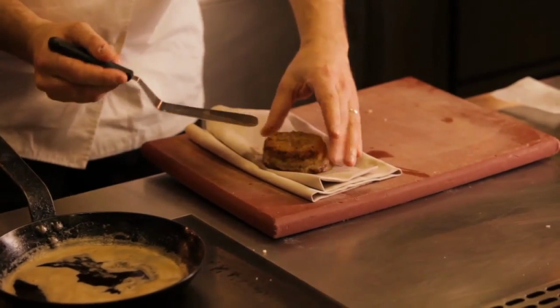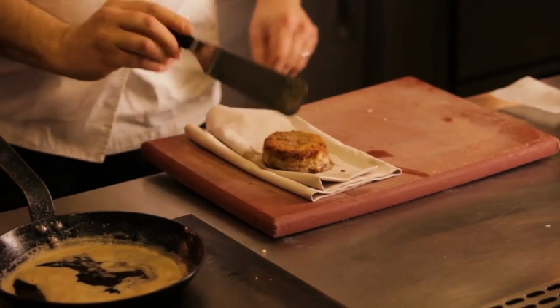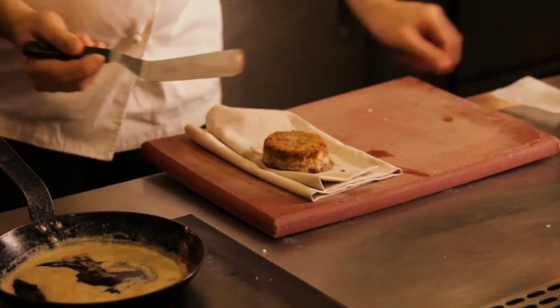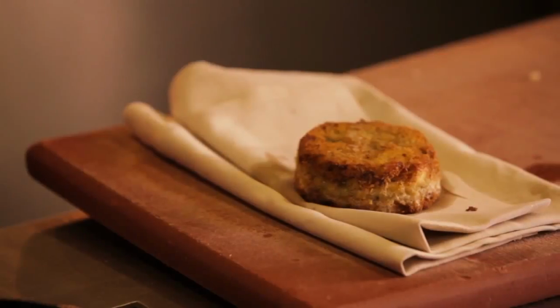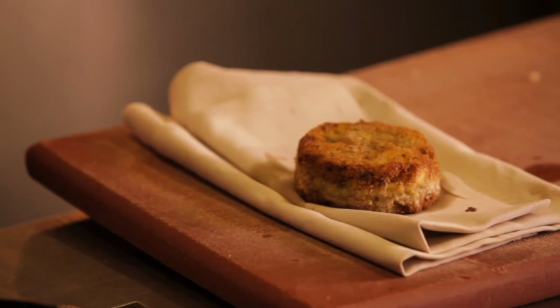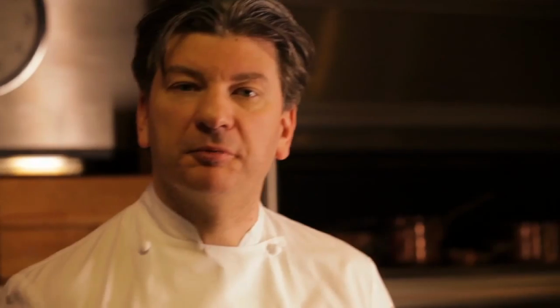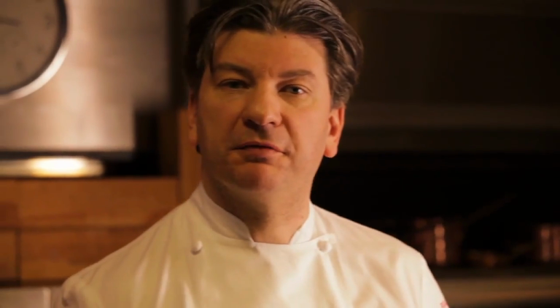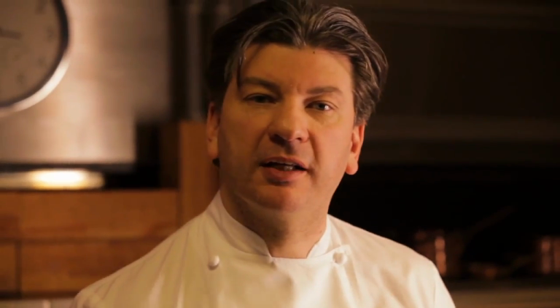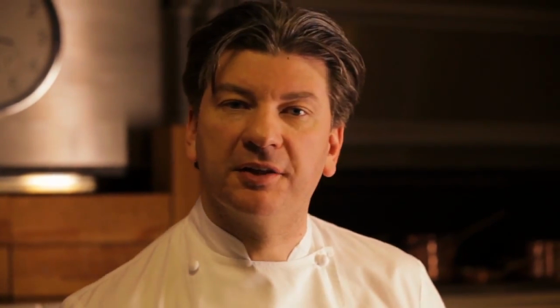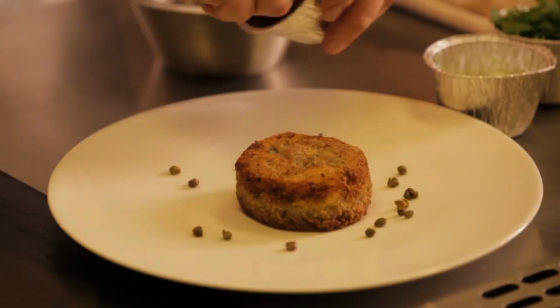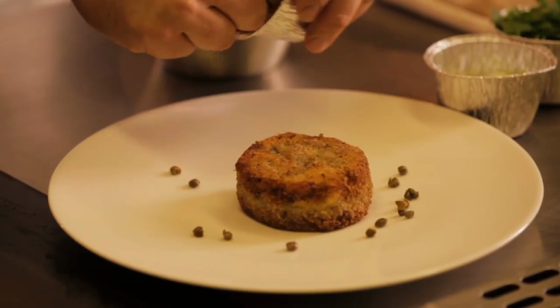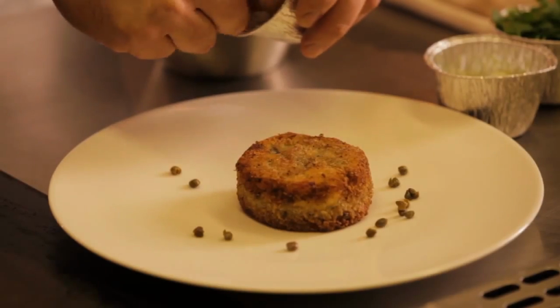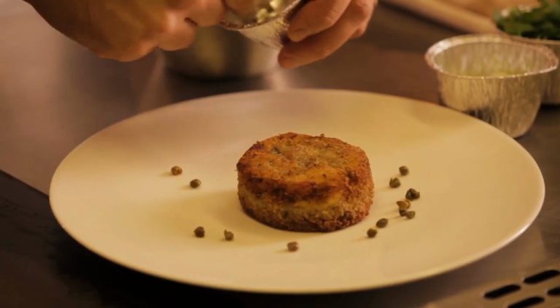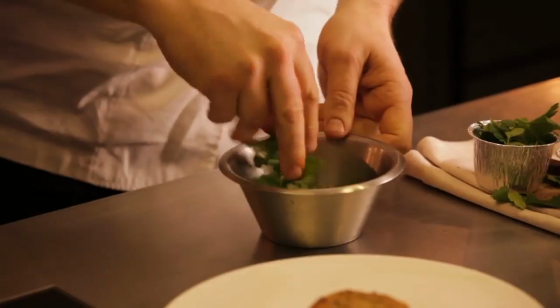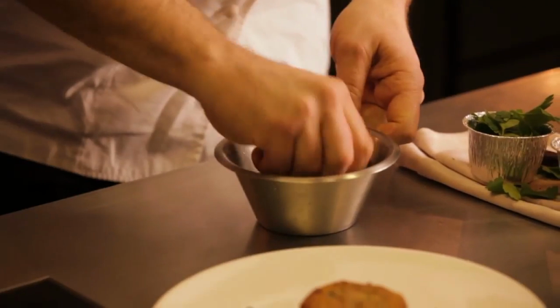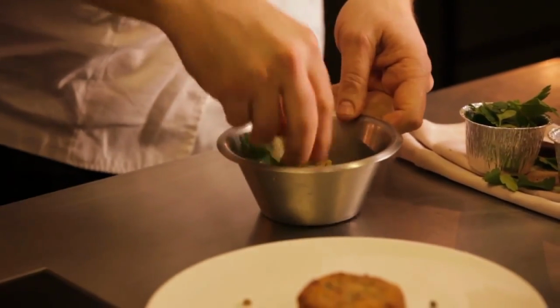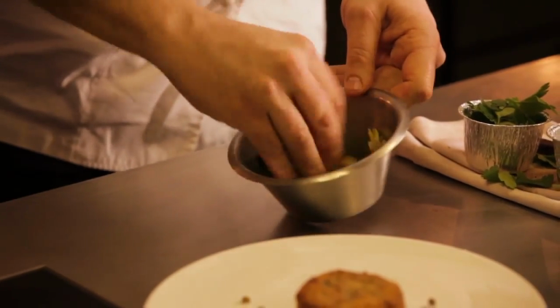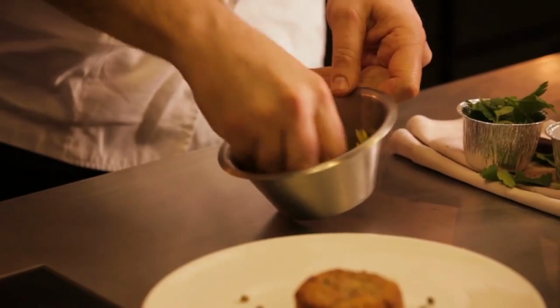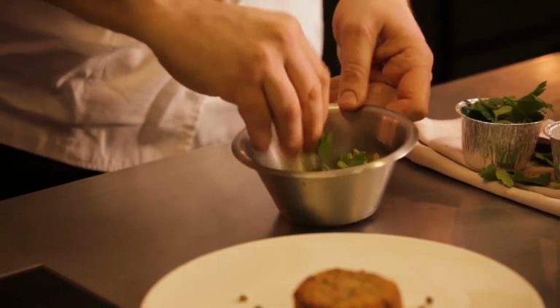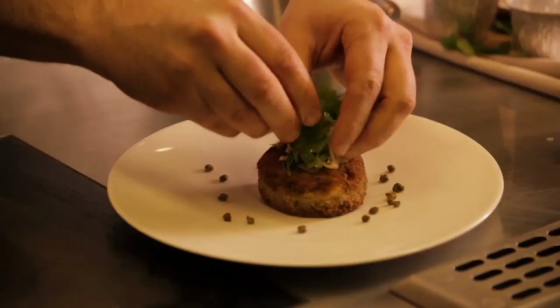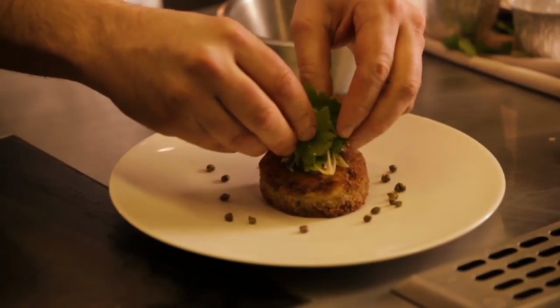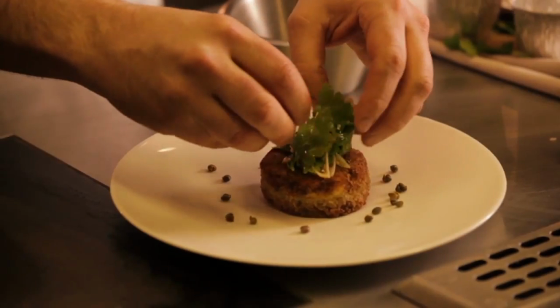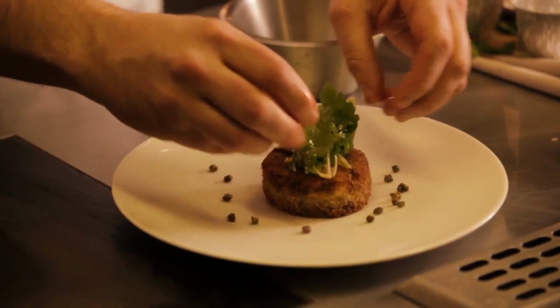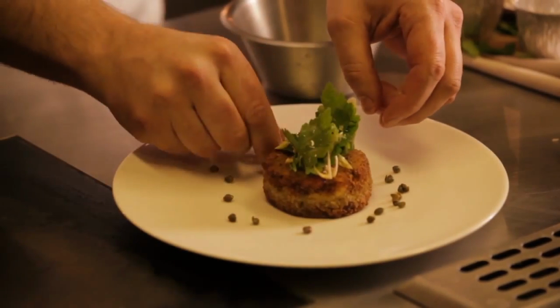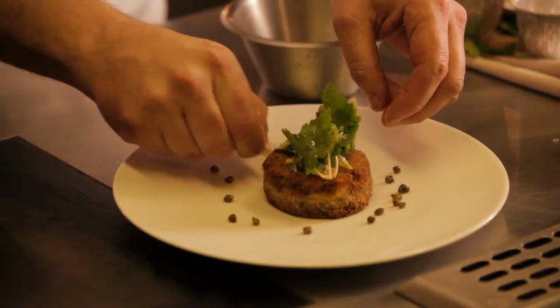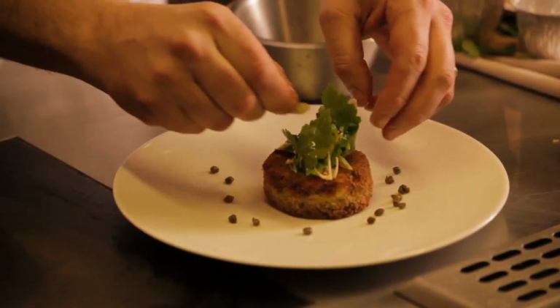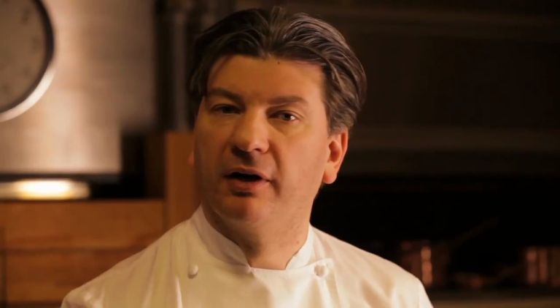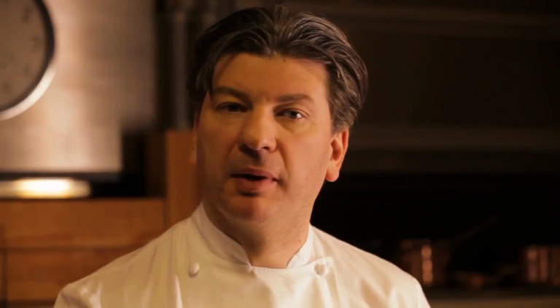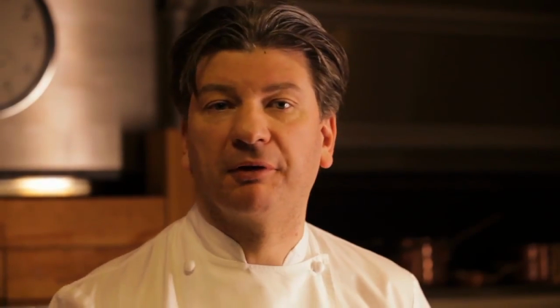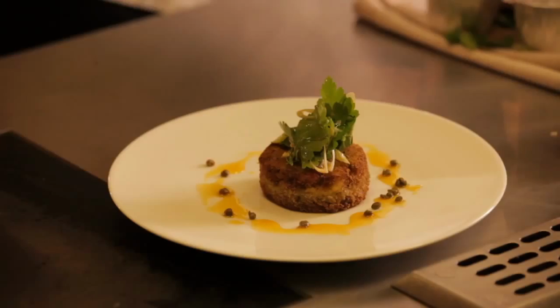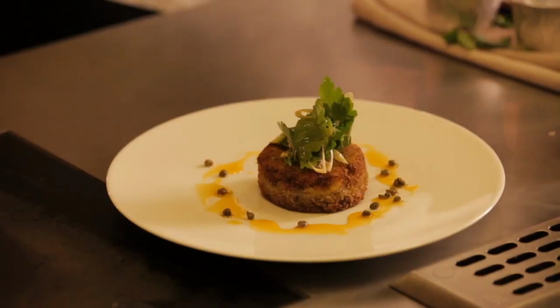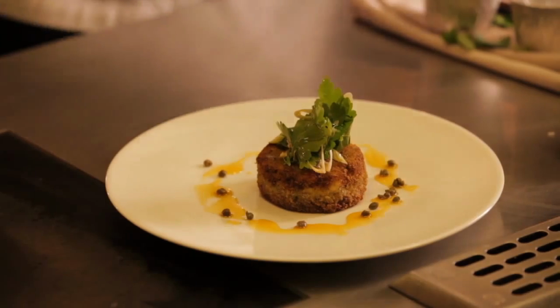To plate the fish cake: place the fish cake in the centre, capers around, dress the salad with the spring onion and the parsley leaves, a little of the lobster oil, and finally some balsamic vinegar just around the outside. Have a good one.